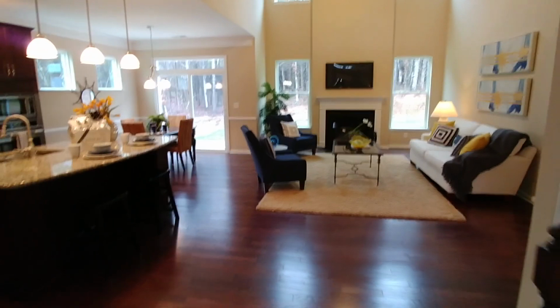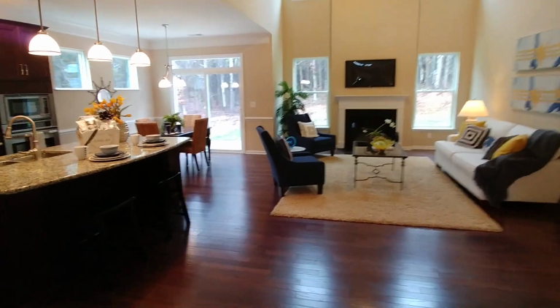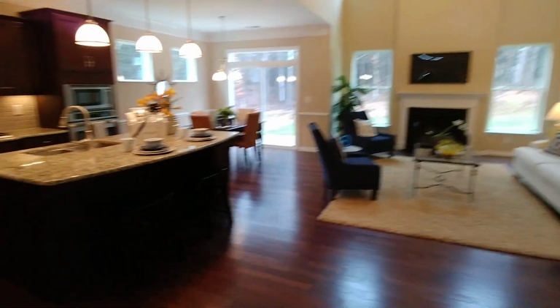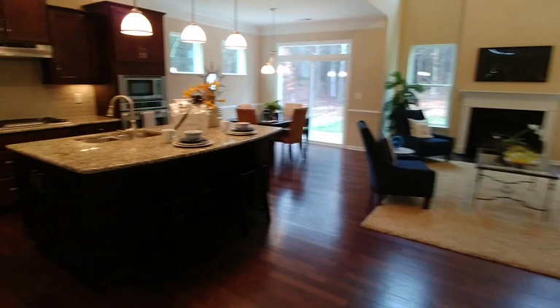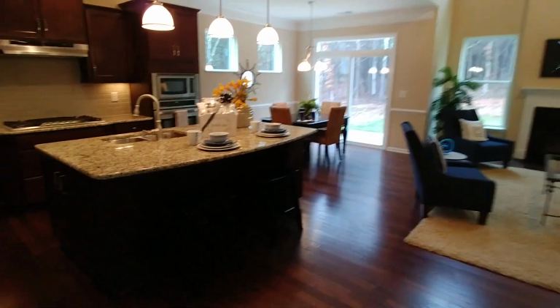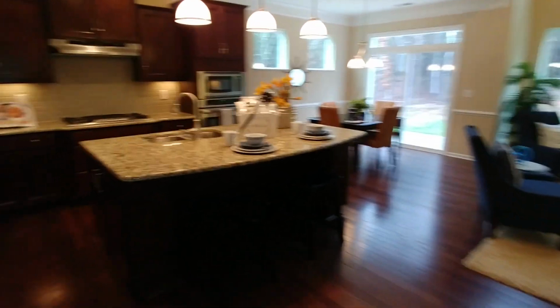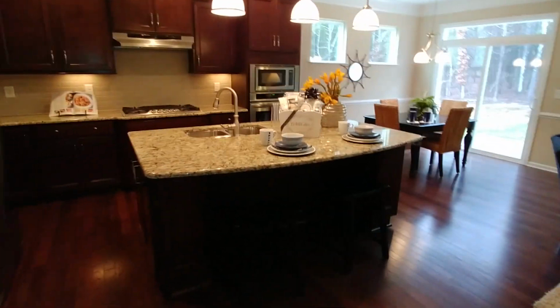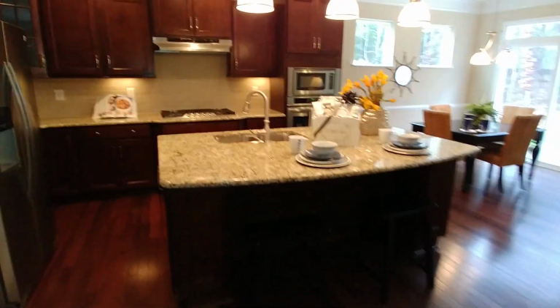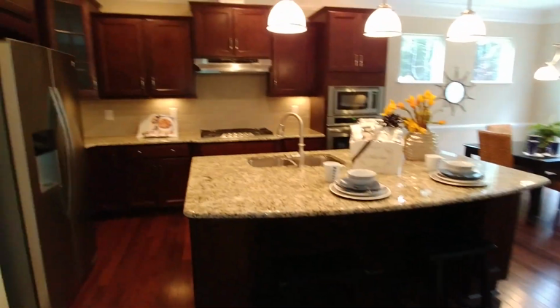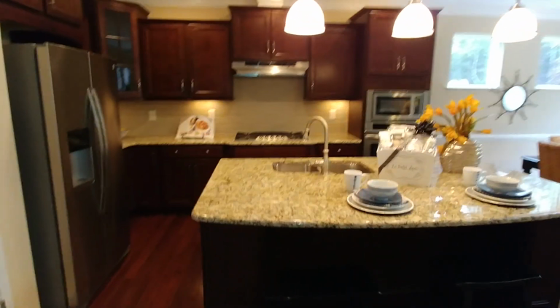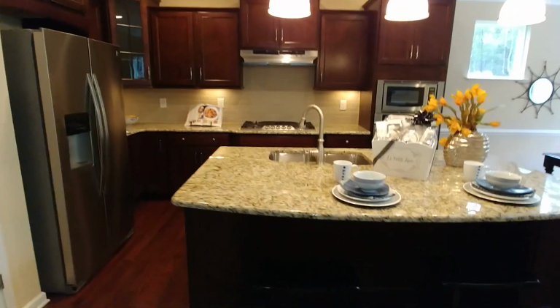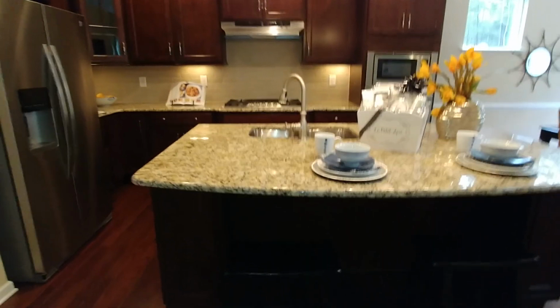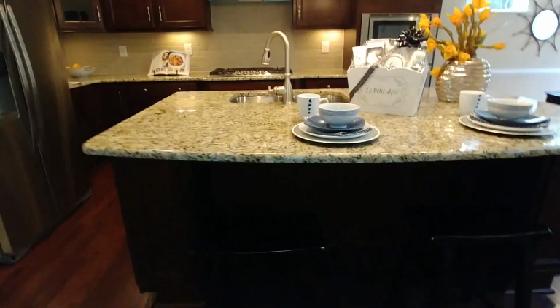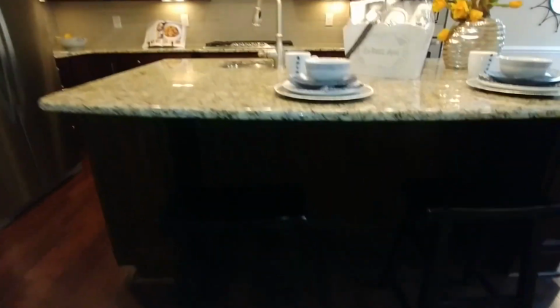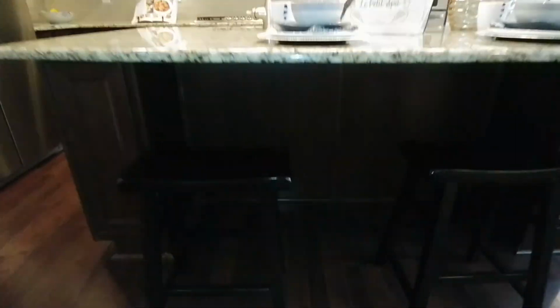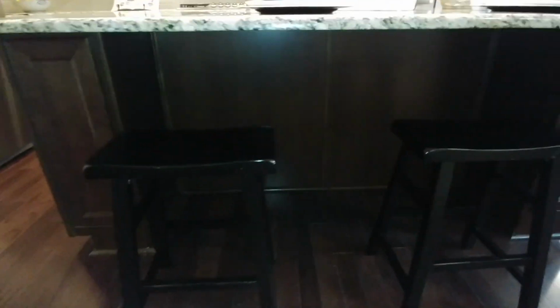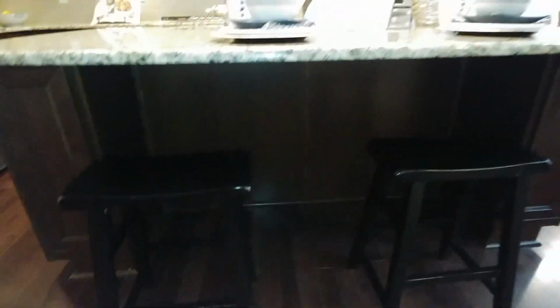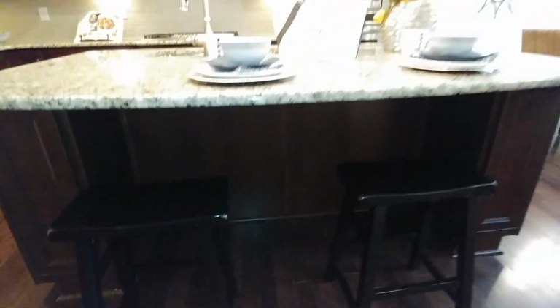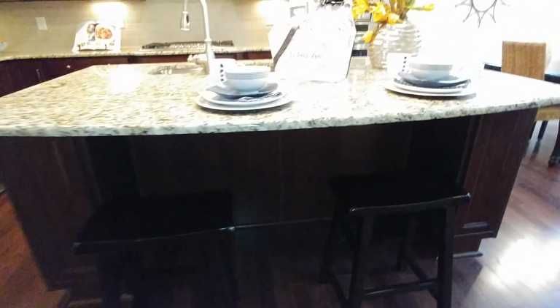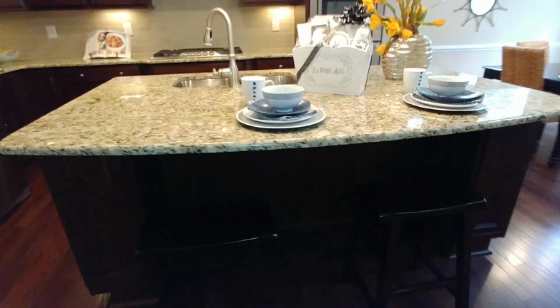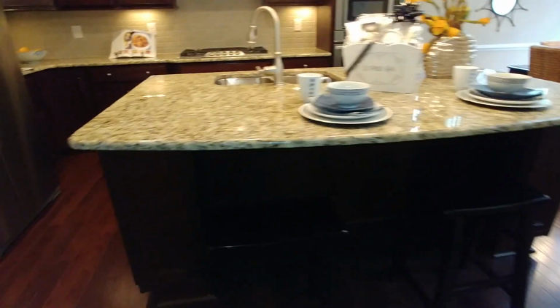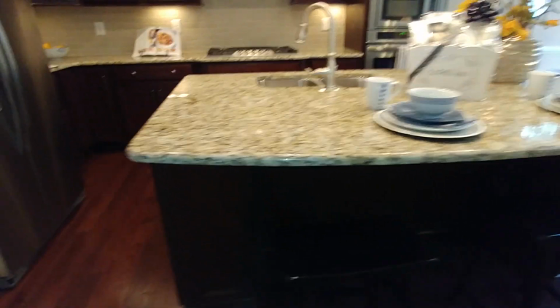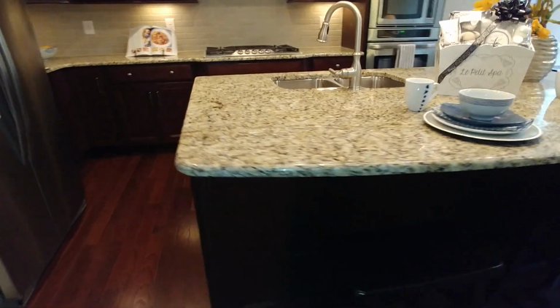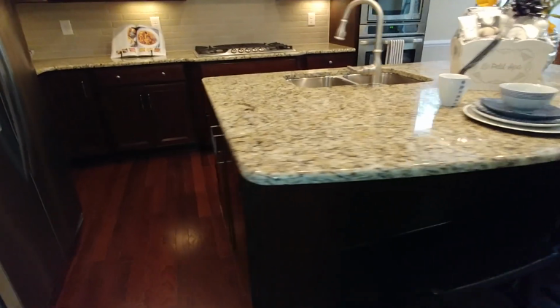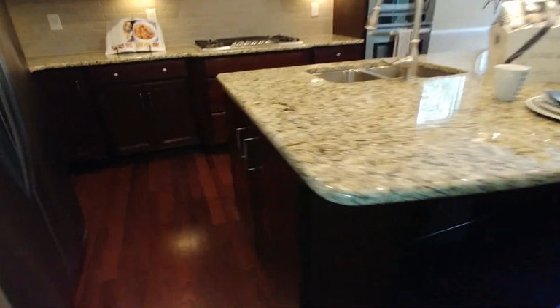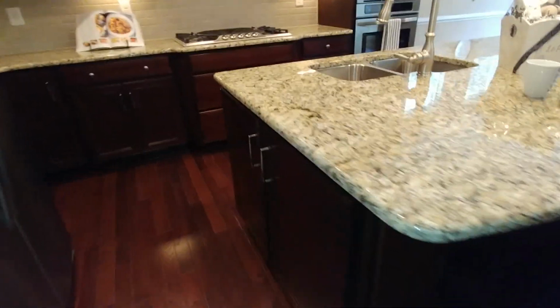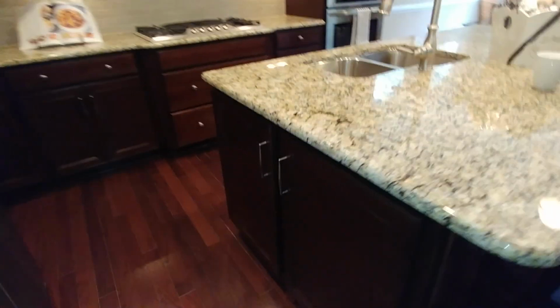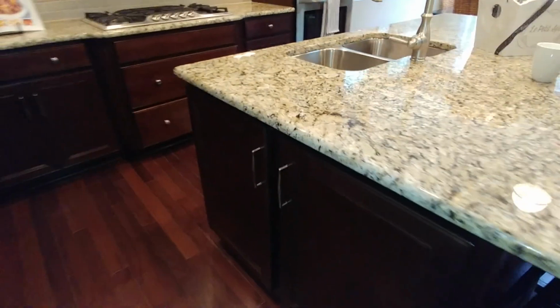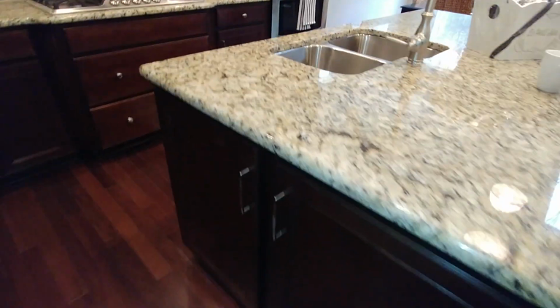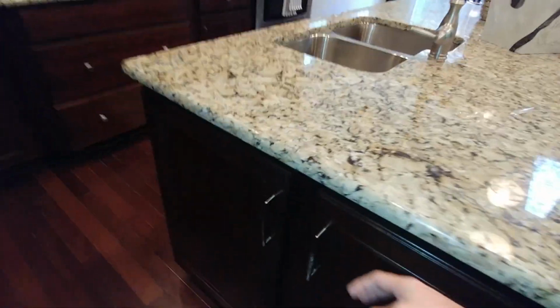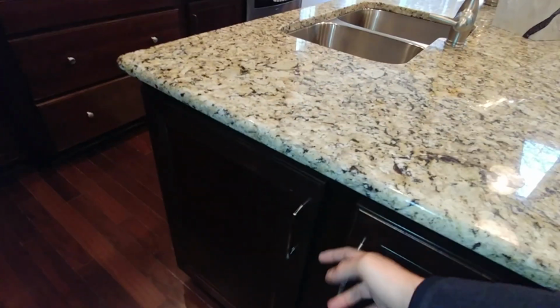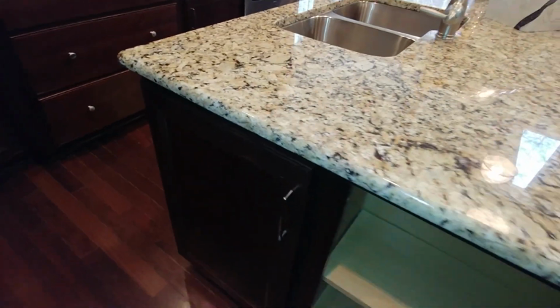And the highlight of the new redesign has got to be this new kitchen. So we've got seating, it's flat, and there are cabinets on both sides of it. Isn't that neat?